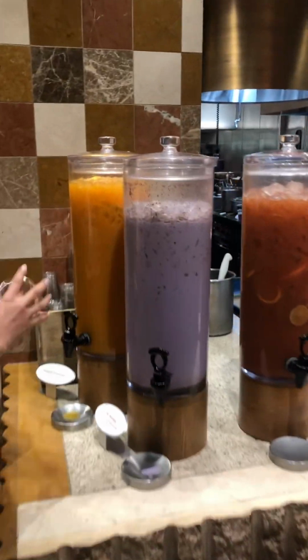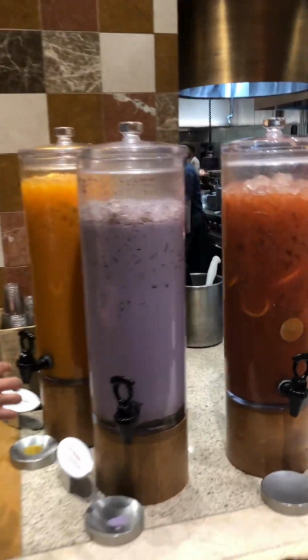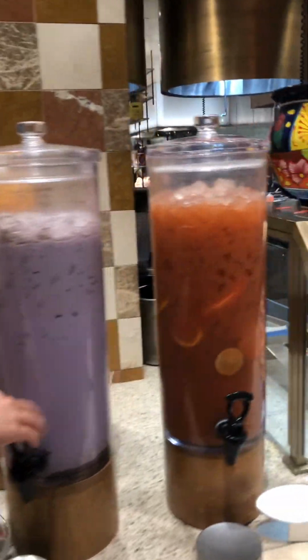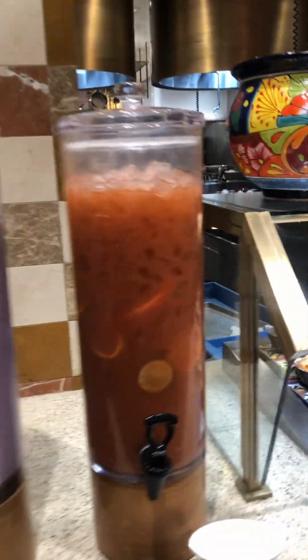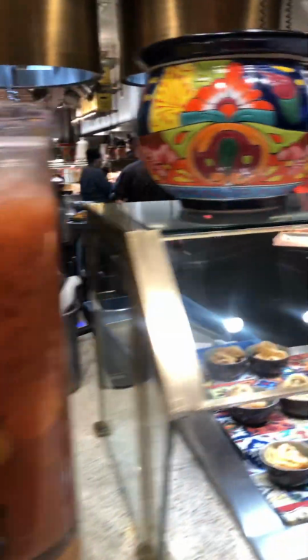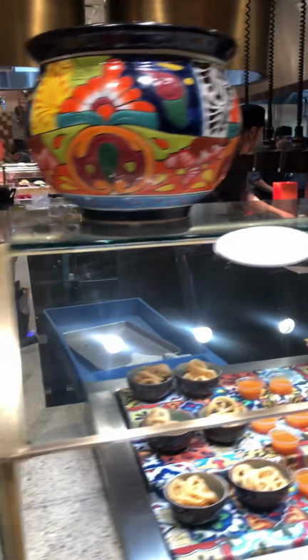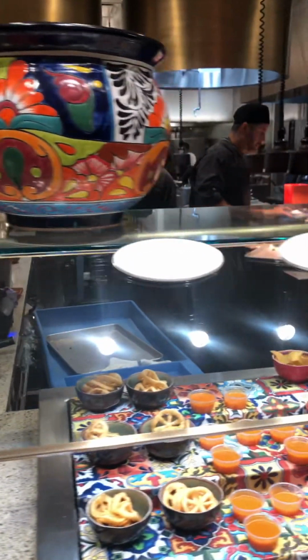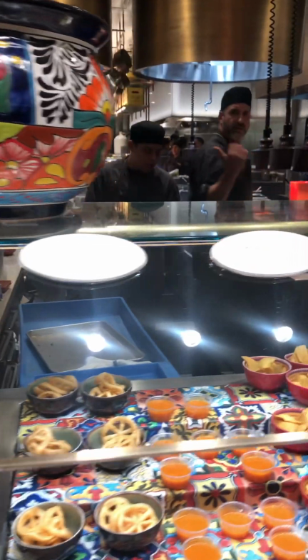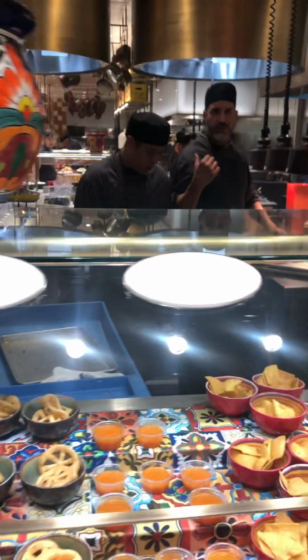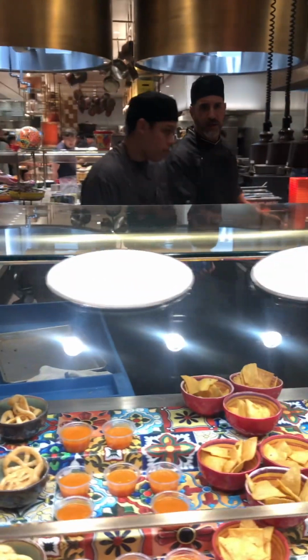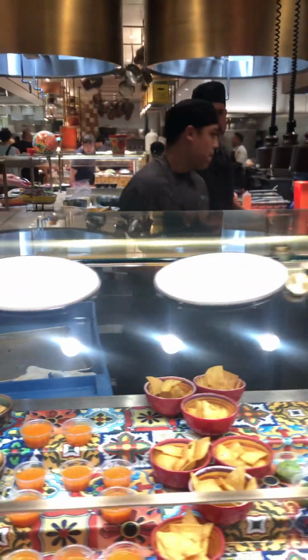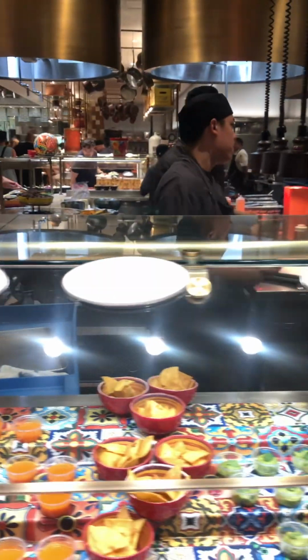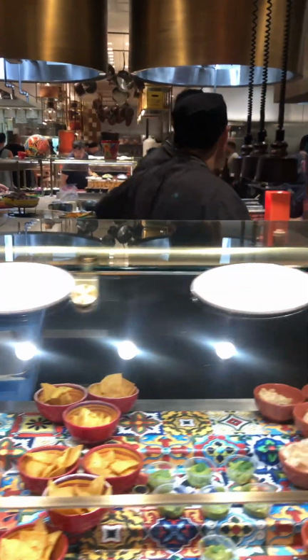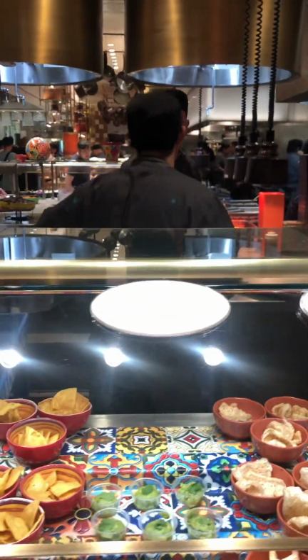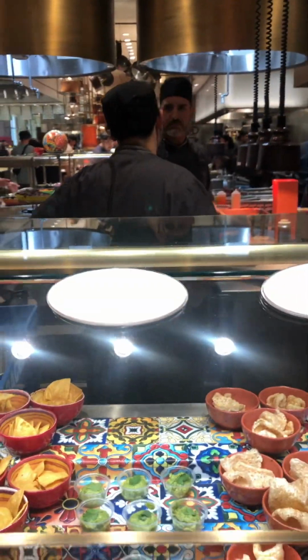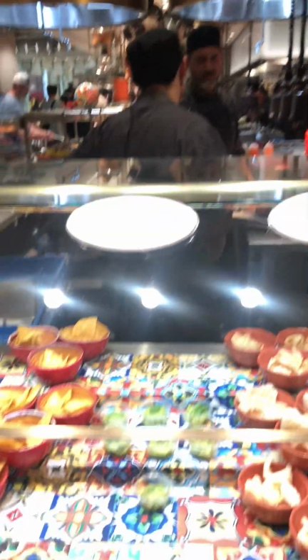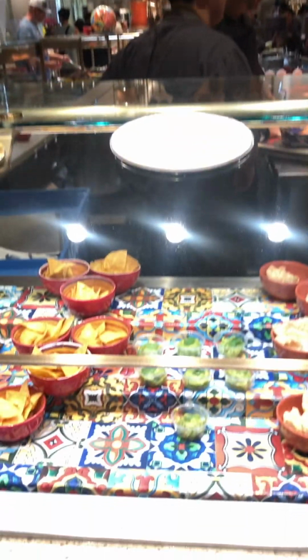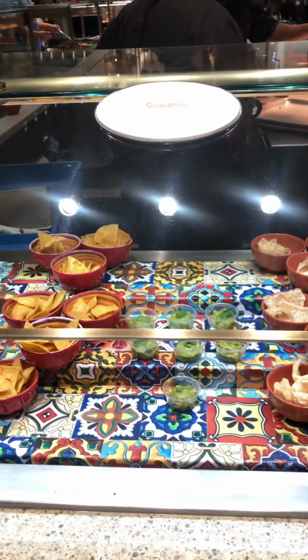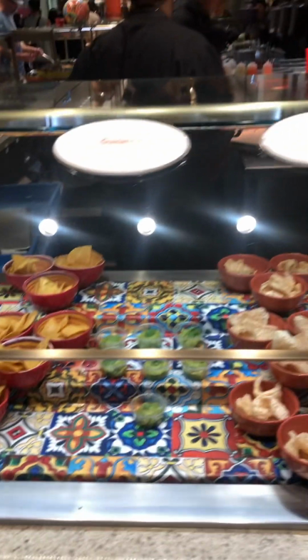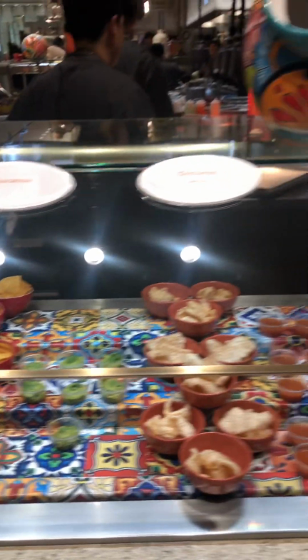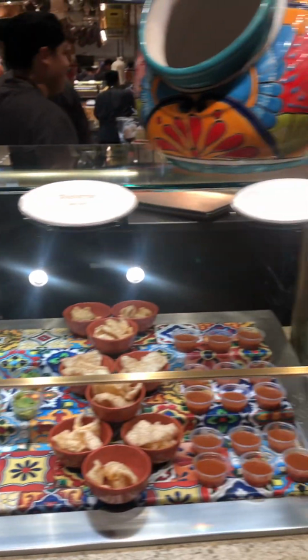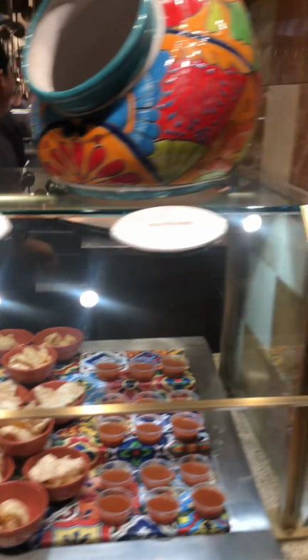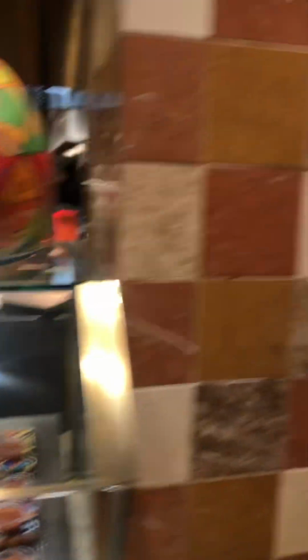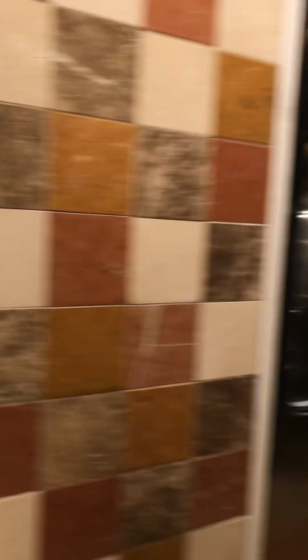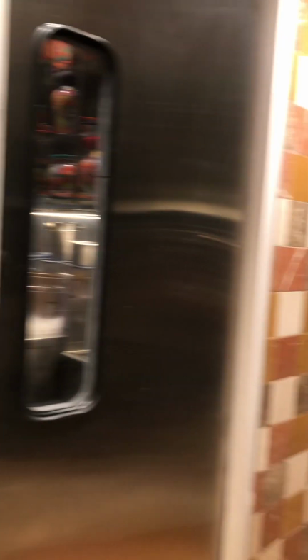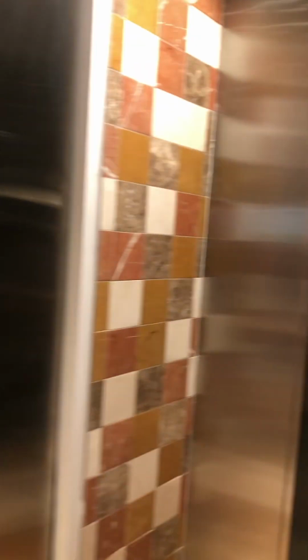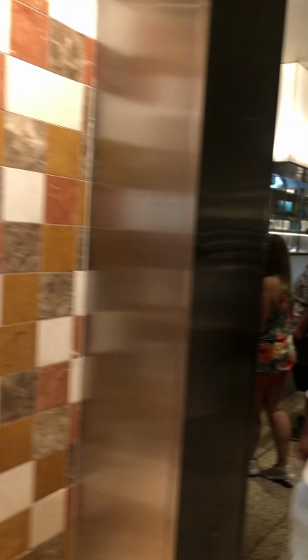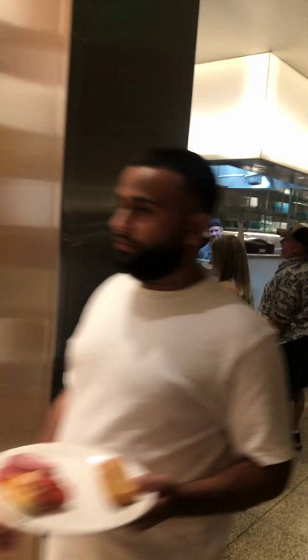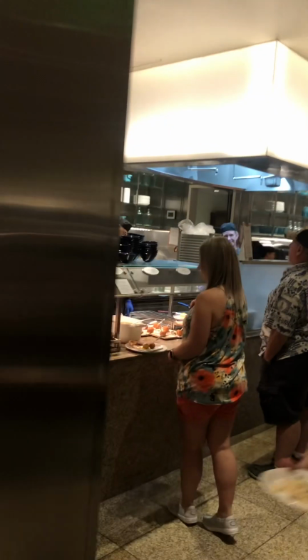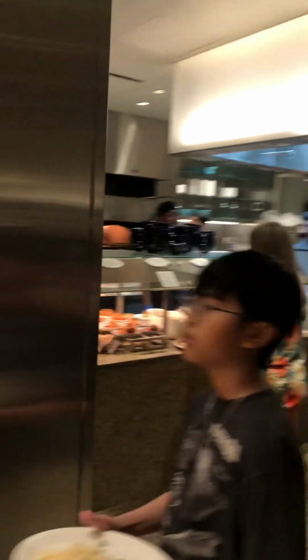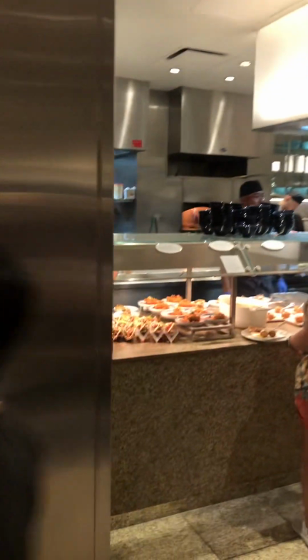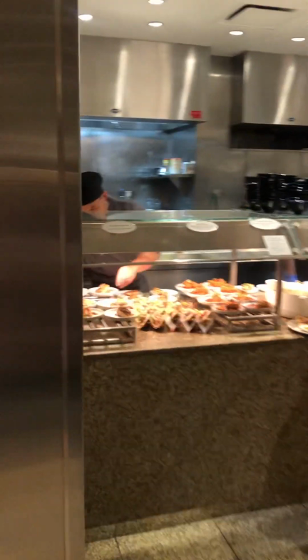Okay, let's continue our tour here. Salsa here, guacamole here. Let's move on to the next station.